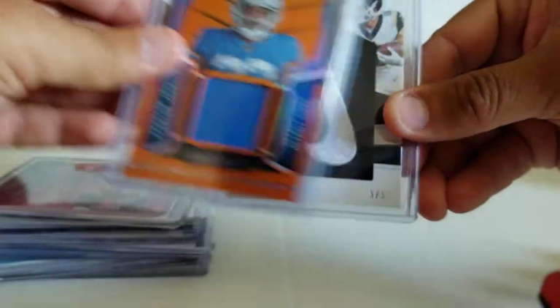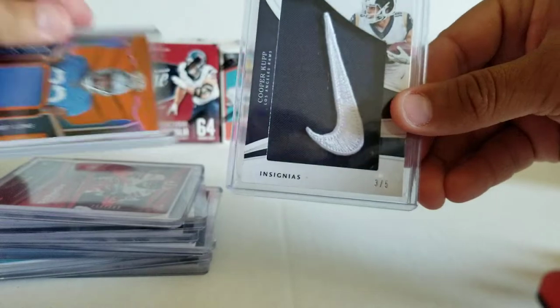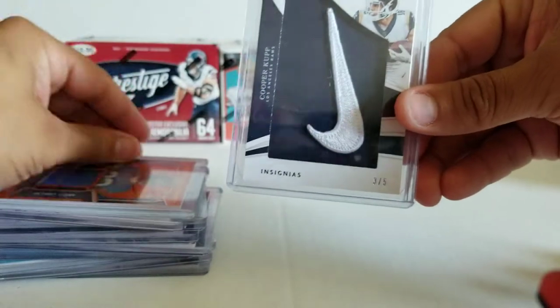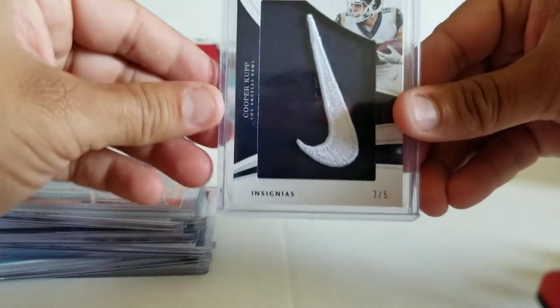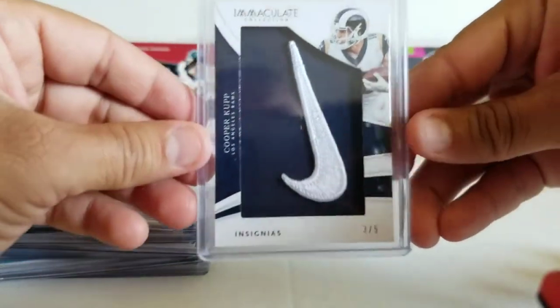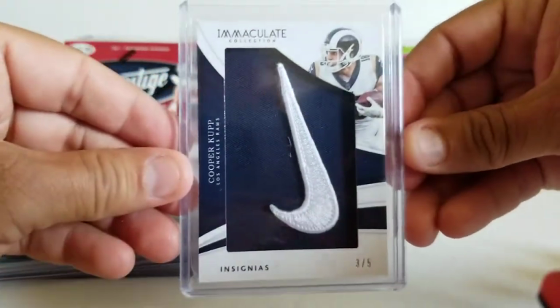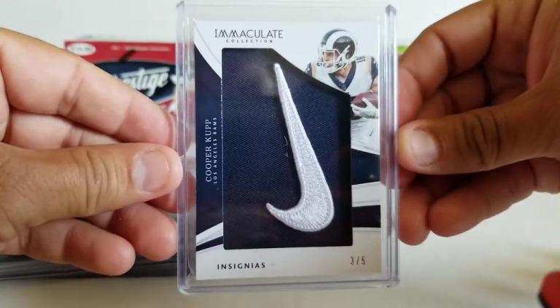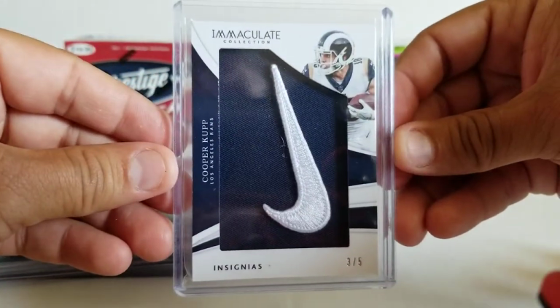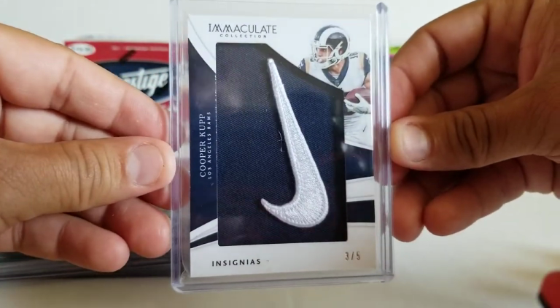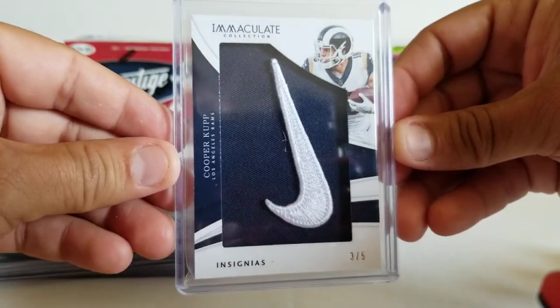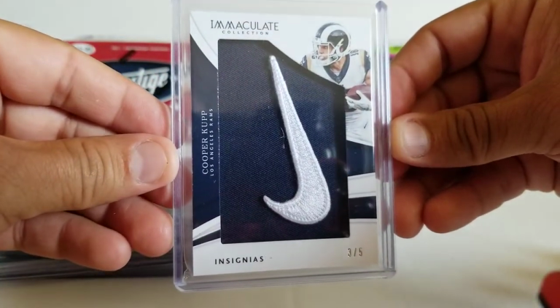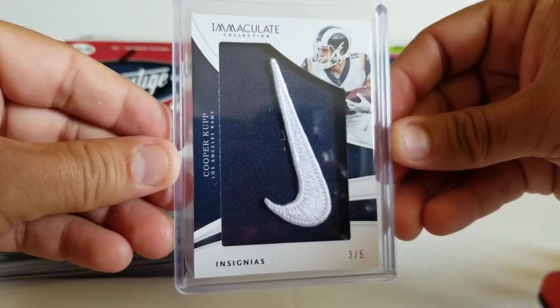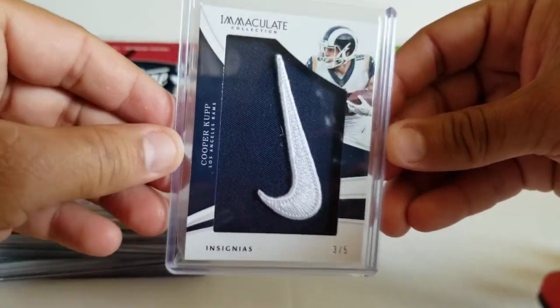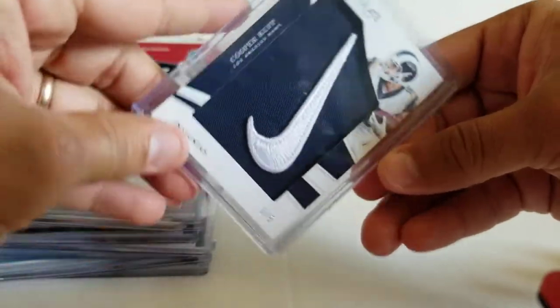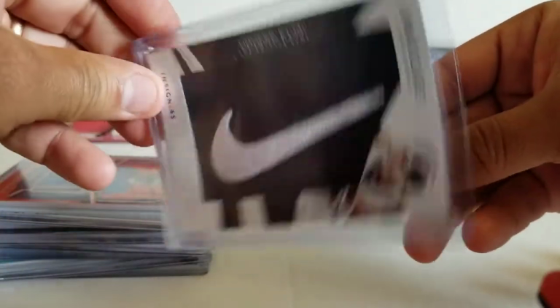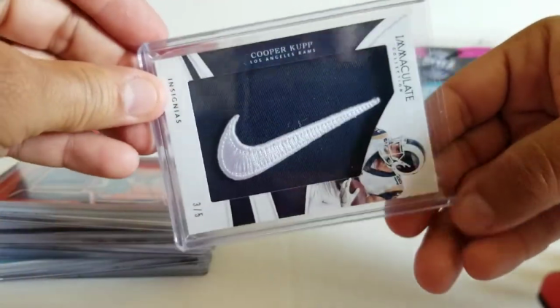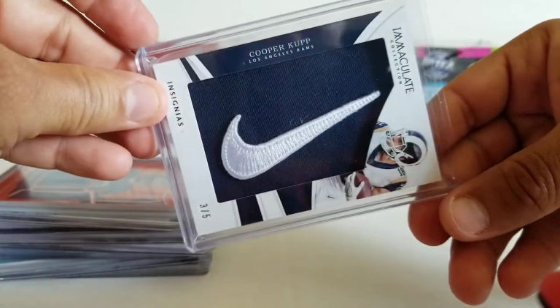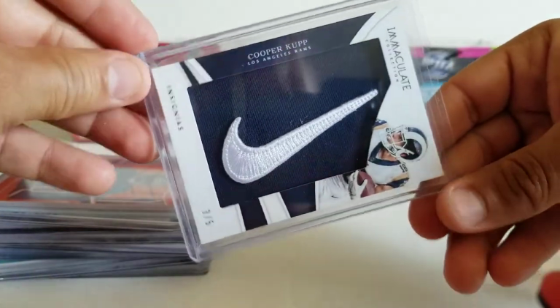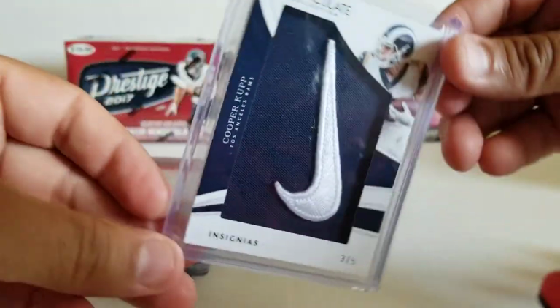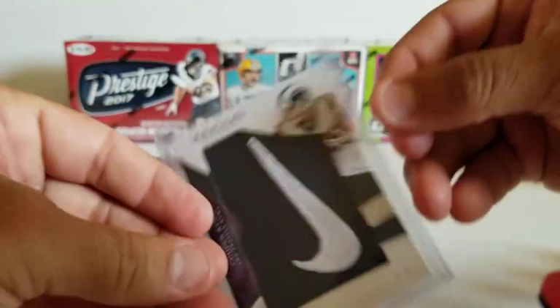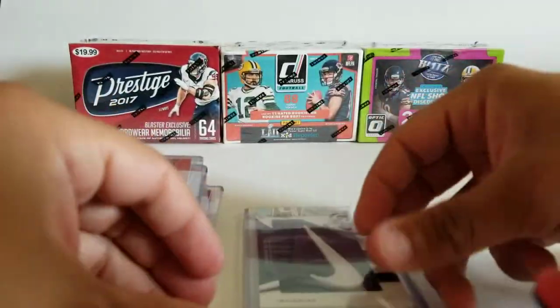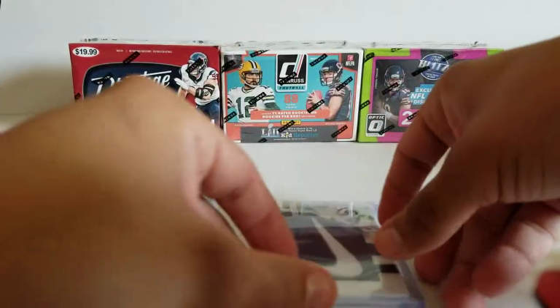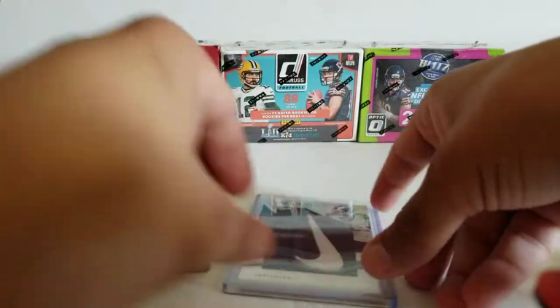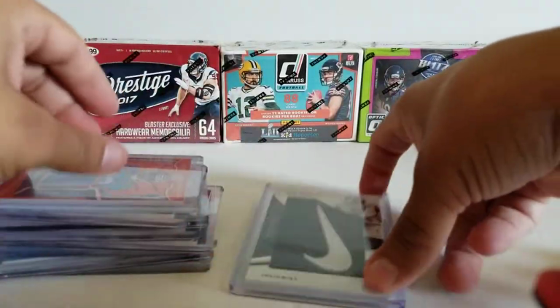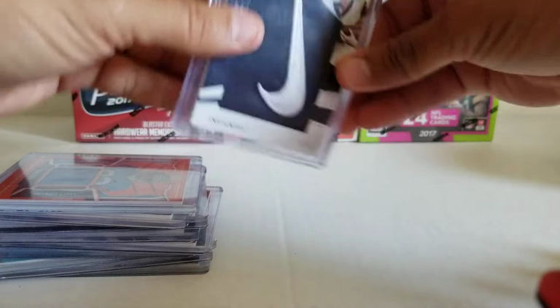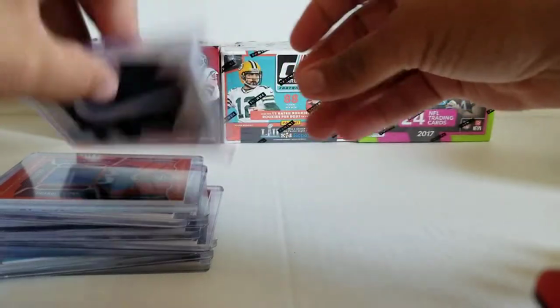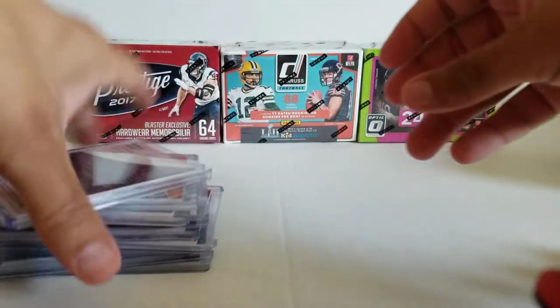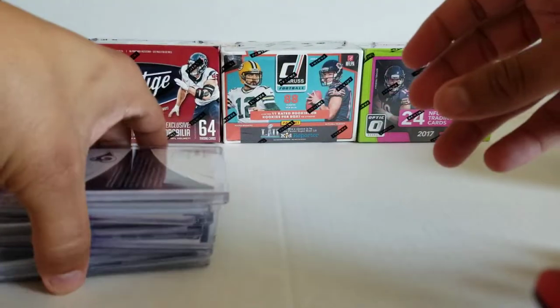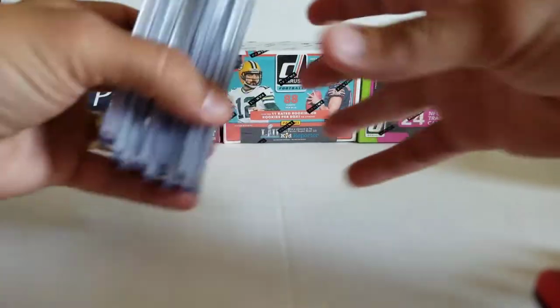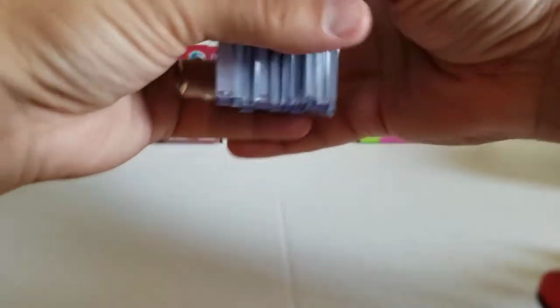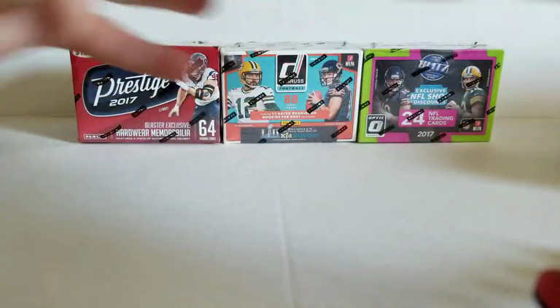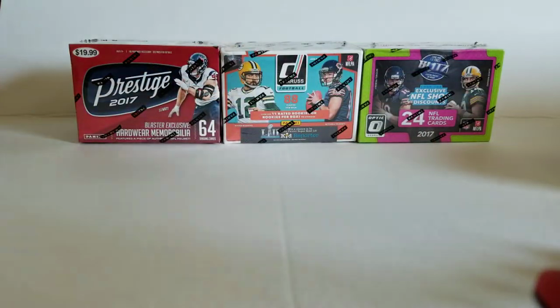Cooper Kupp for the PC — Immaculate Insignias, Nike swoosh, 3 out of 5. Oh my gosh. Go ahead and comment and call me Fumbelina.